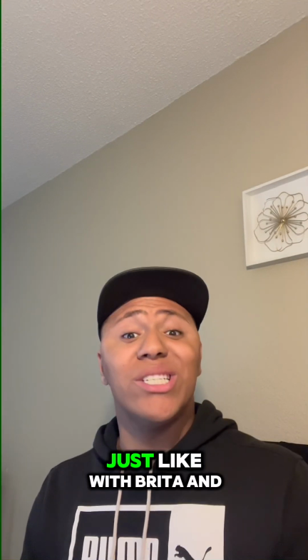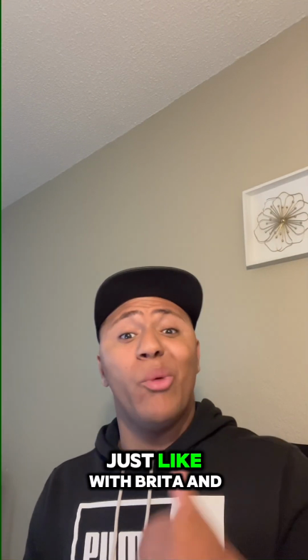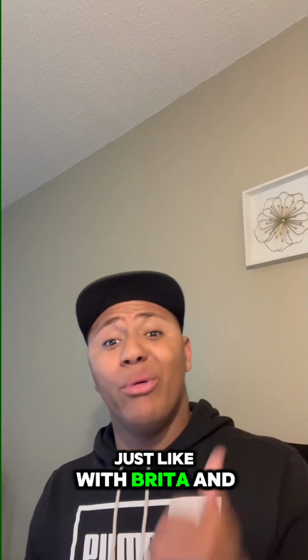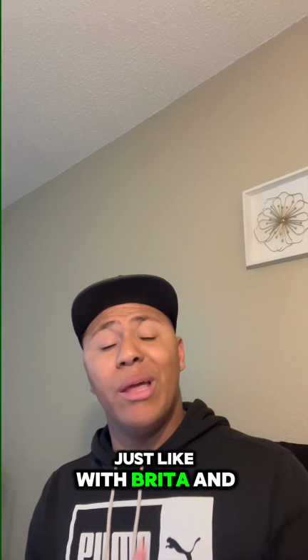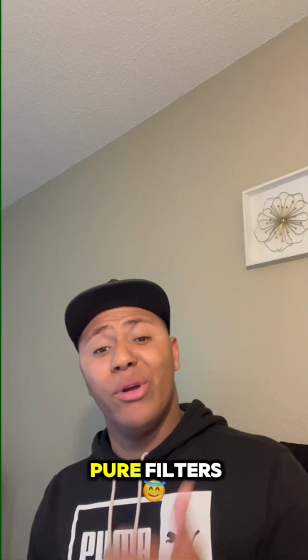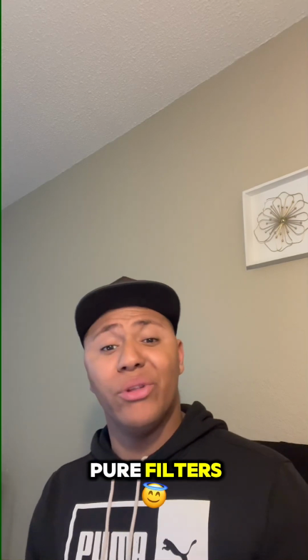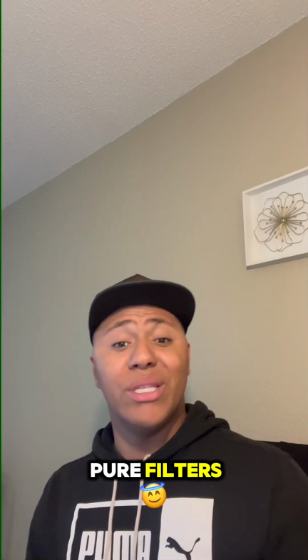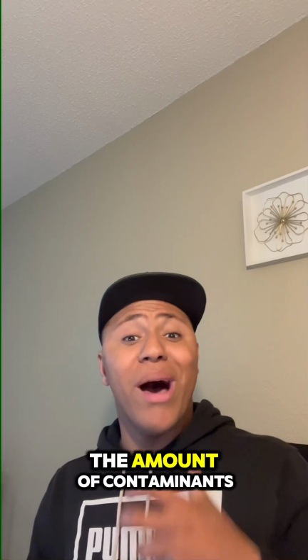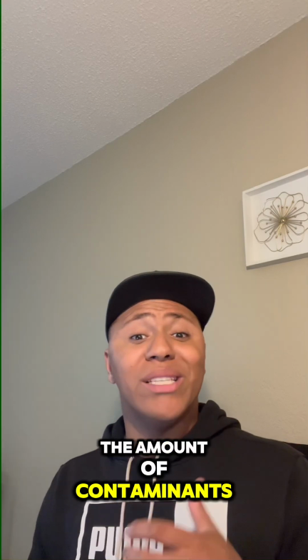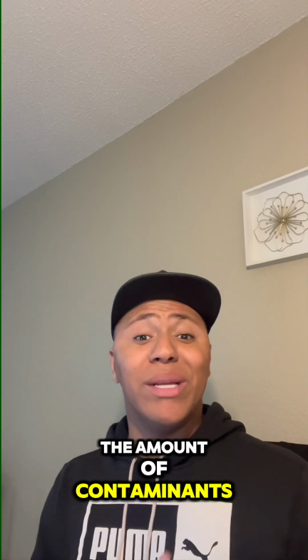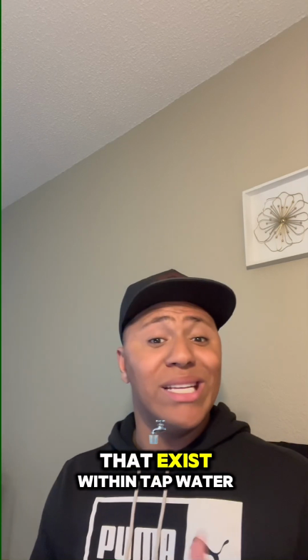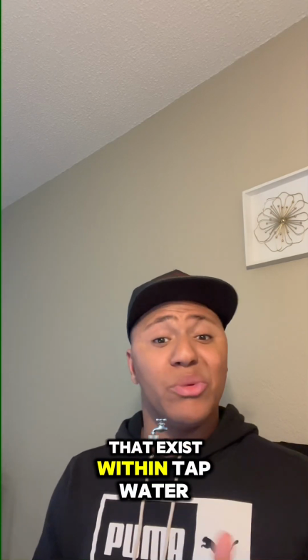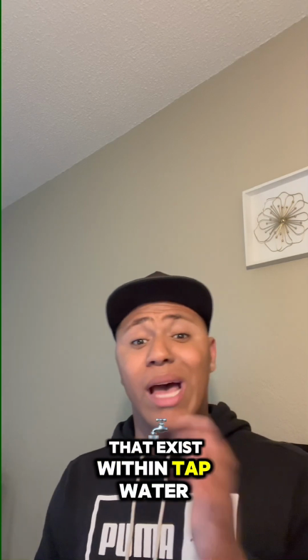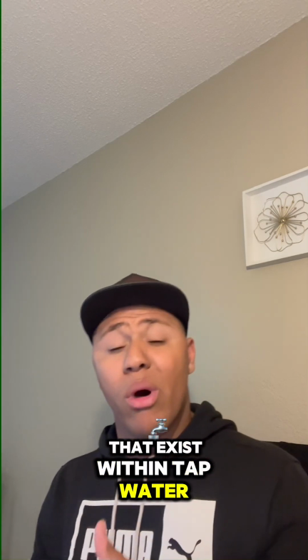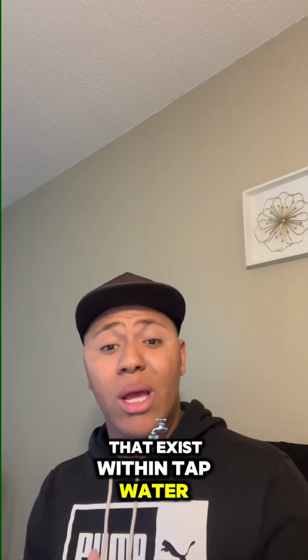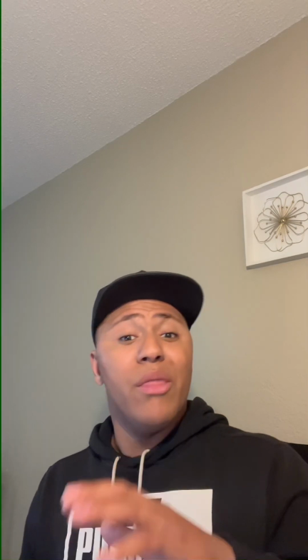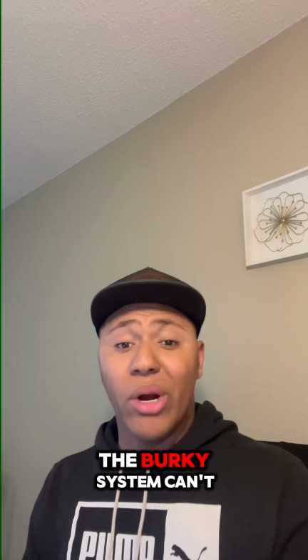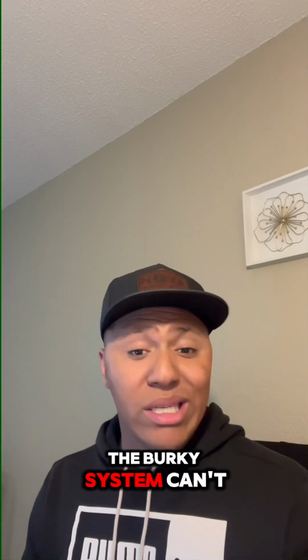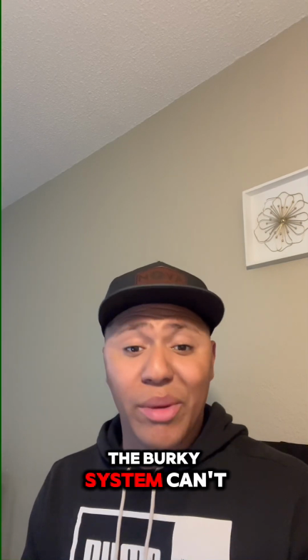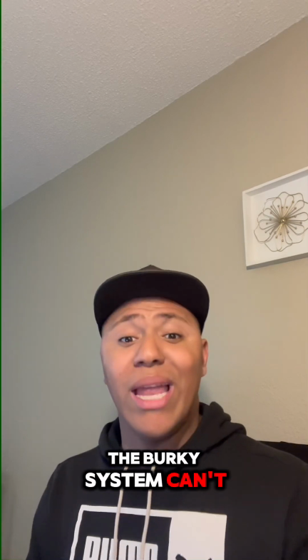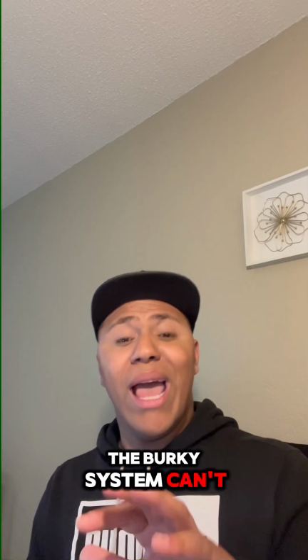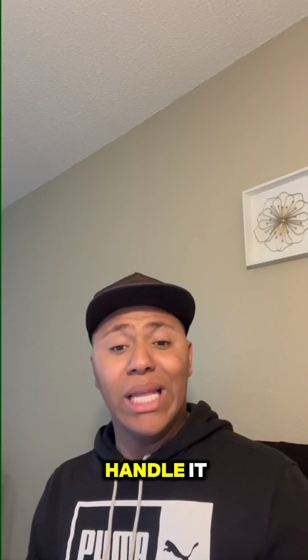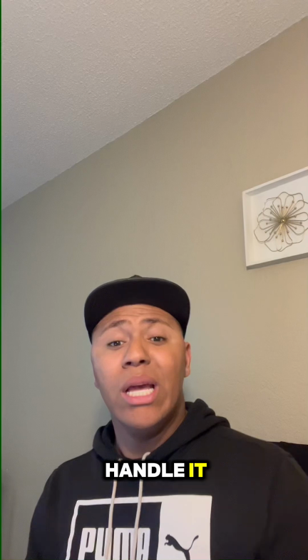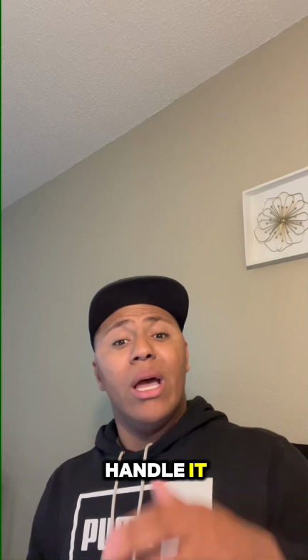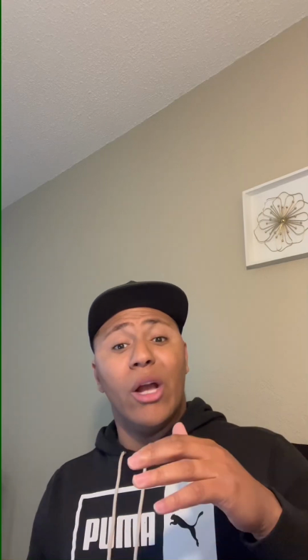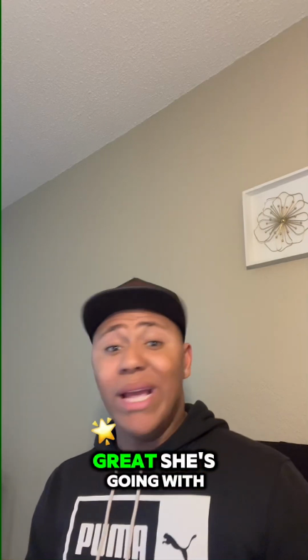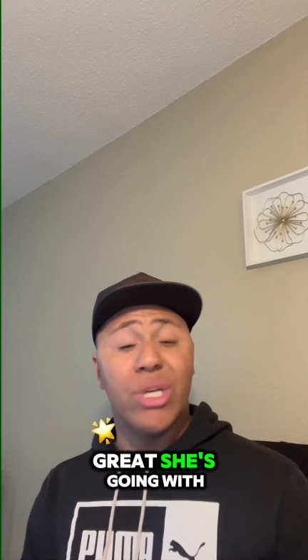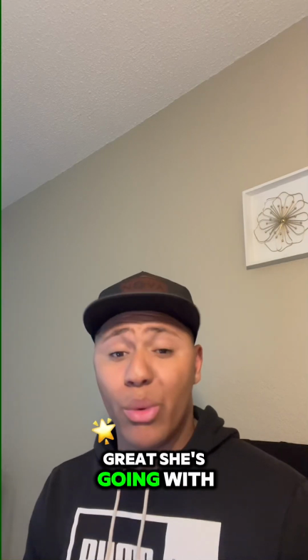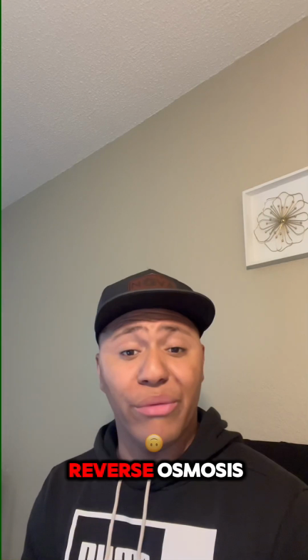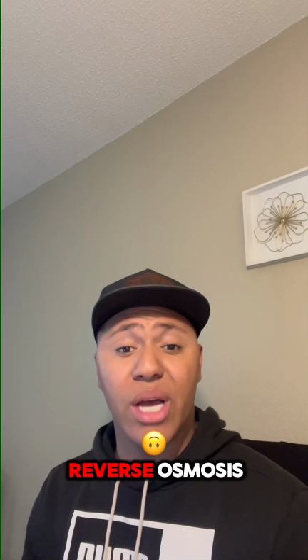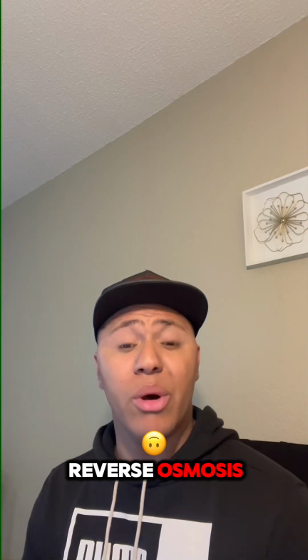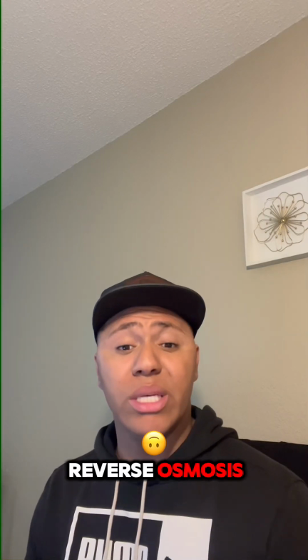Just like with Brita and Pure filters, the amount of contaminants that exist within tap water — the Berkey system can't handle it. Great she's going with reverse osmosis.